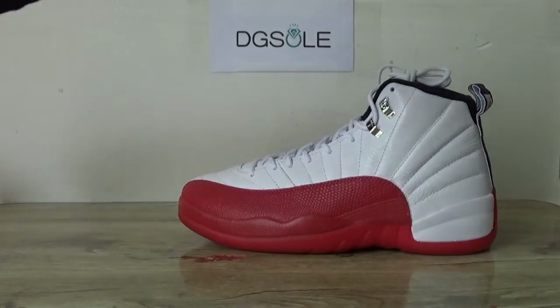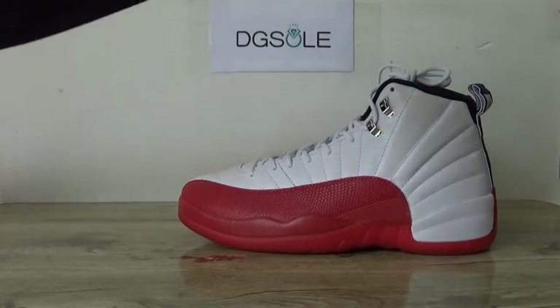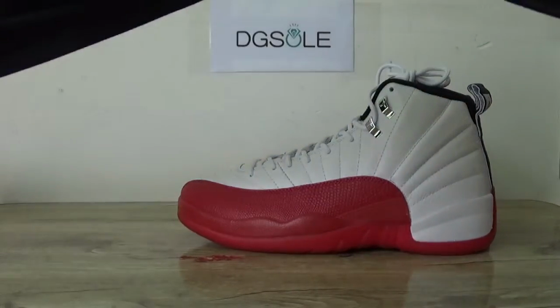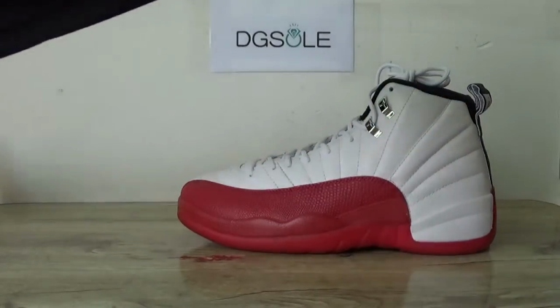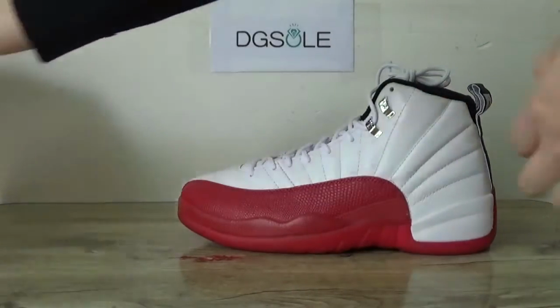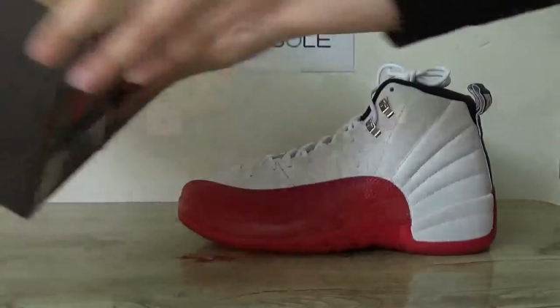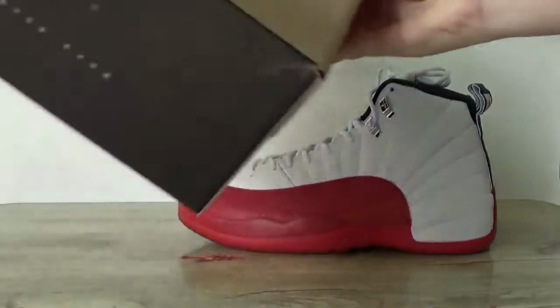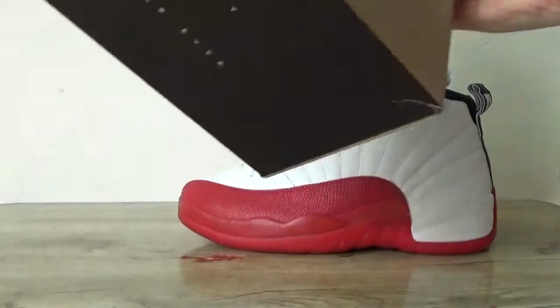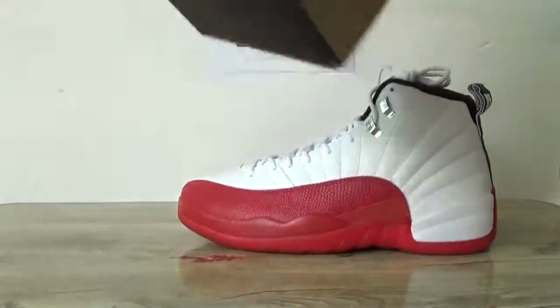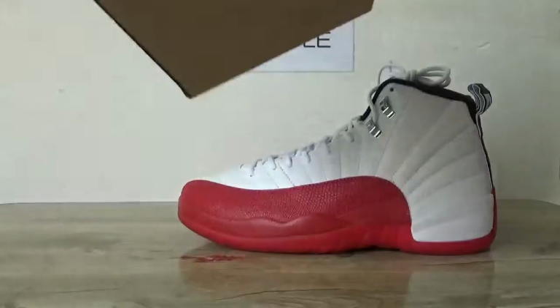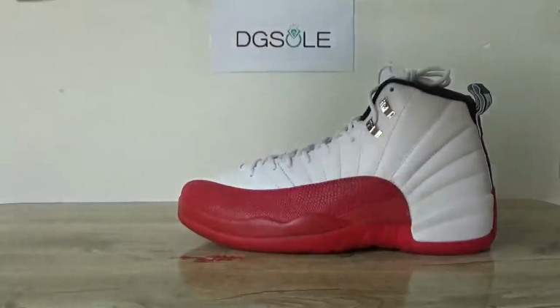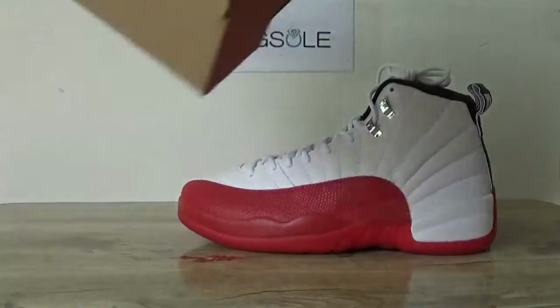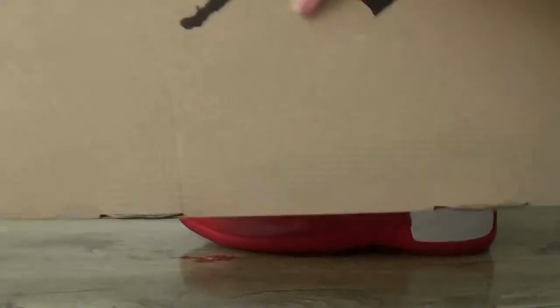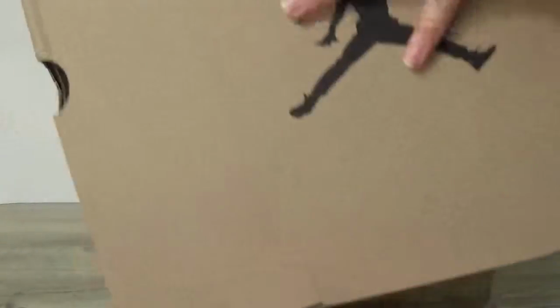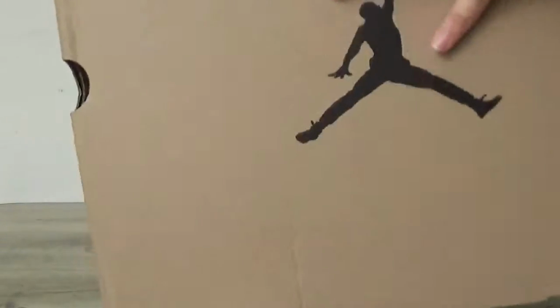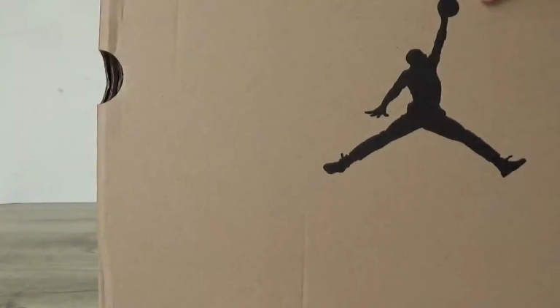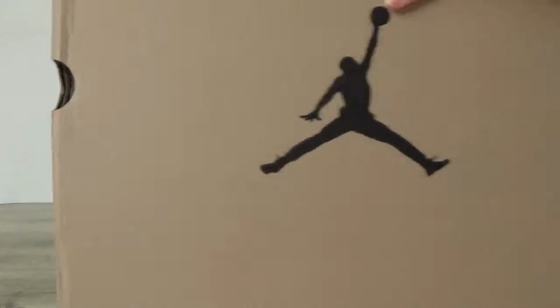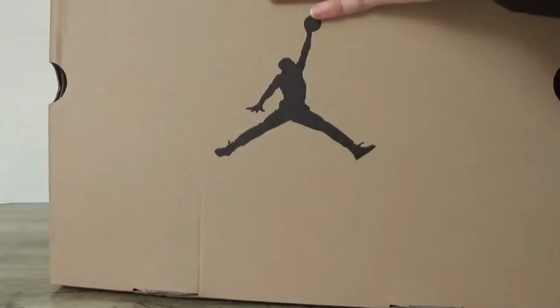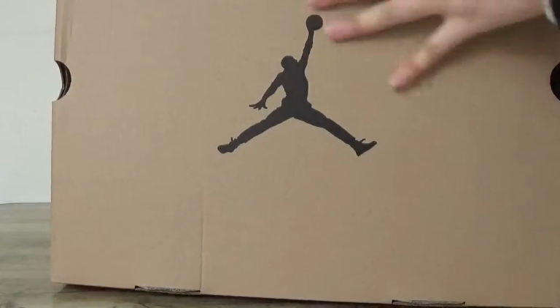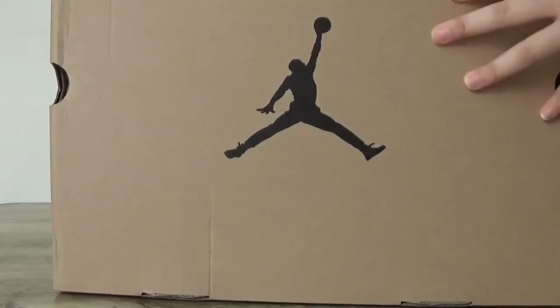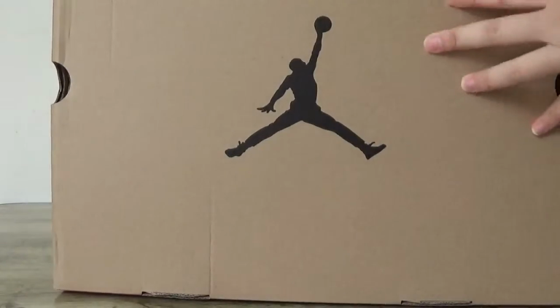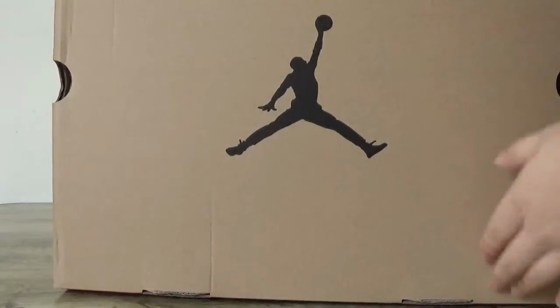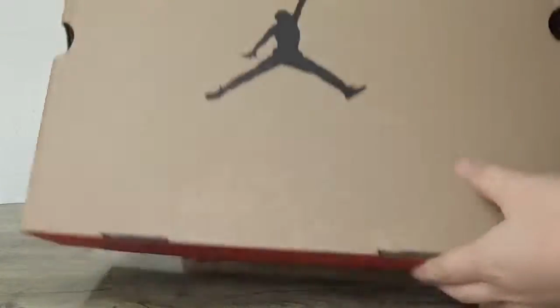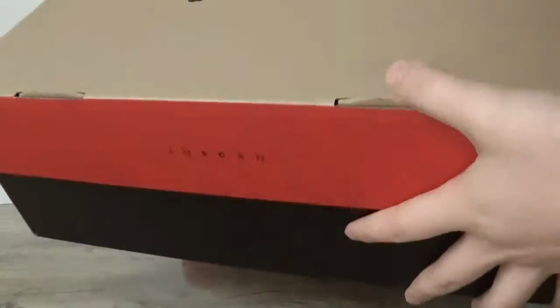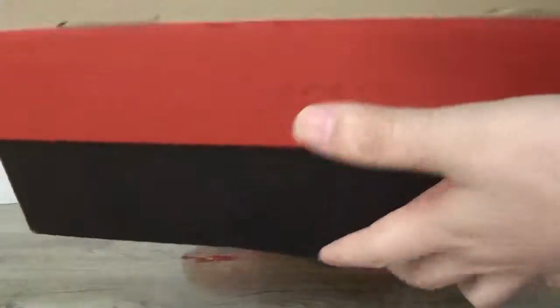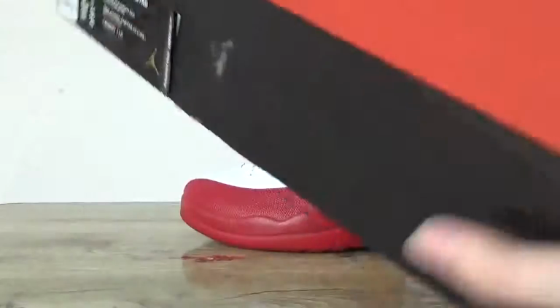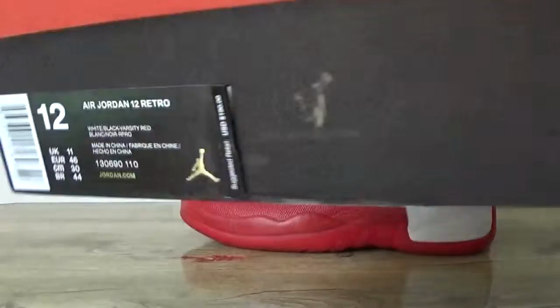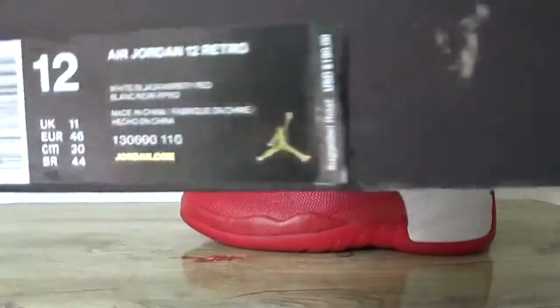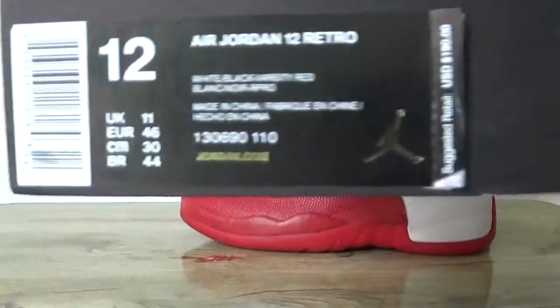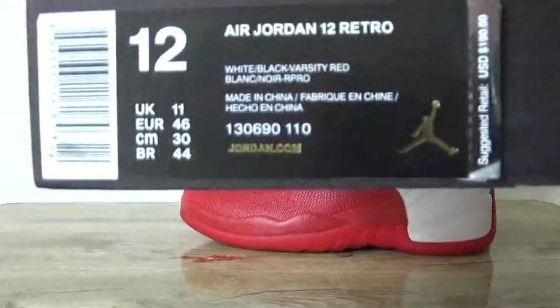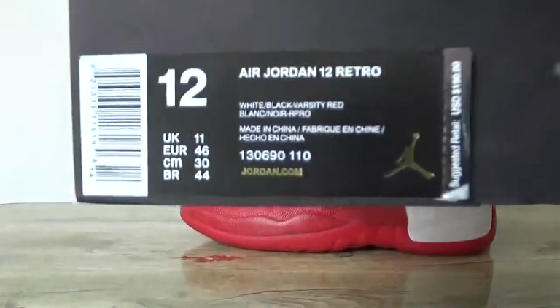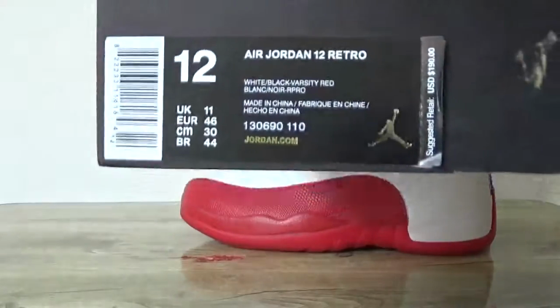Now let me show the box of it. Turn 12. Here is the size tag.